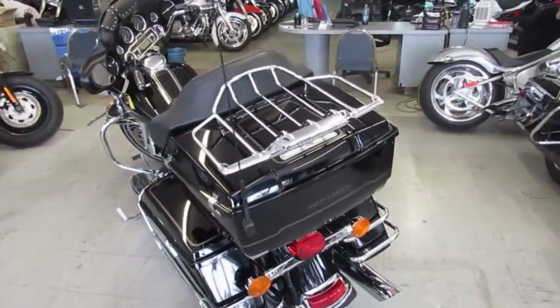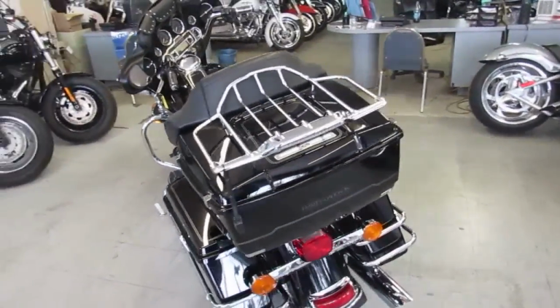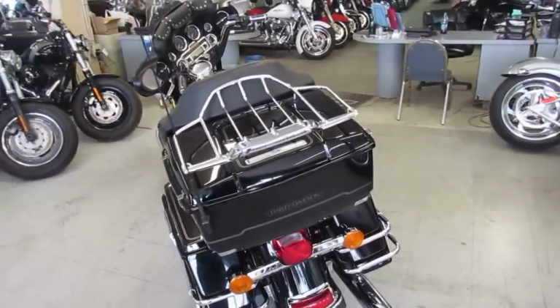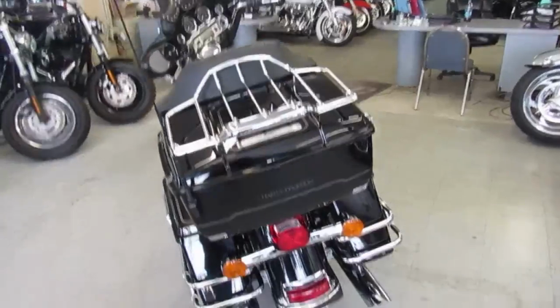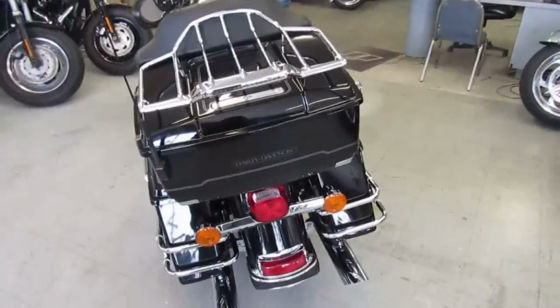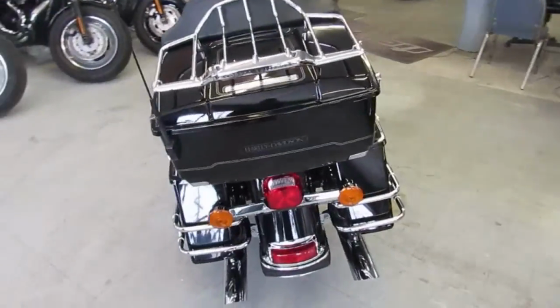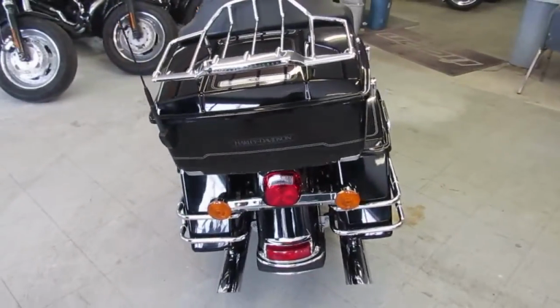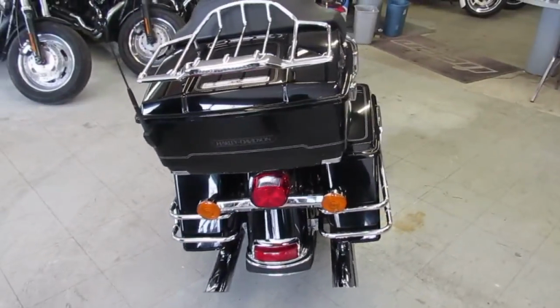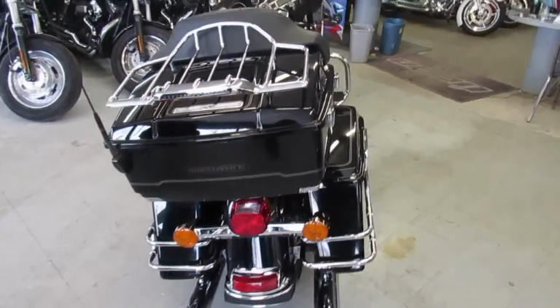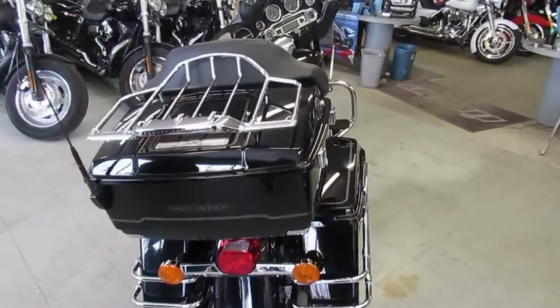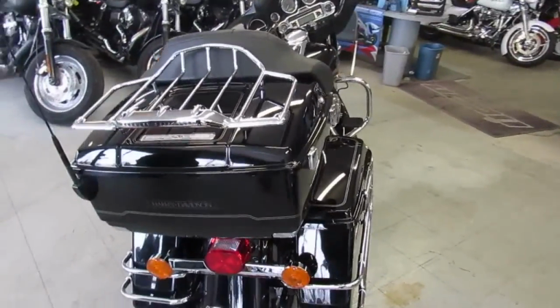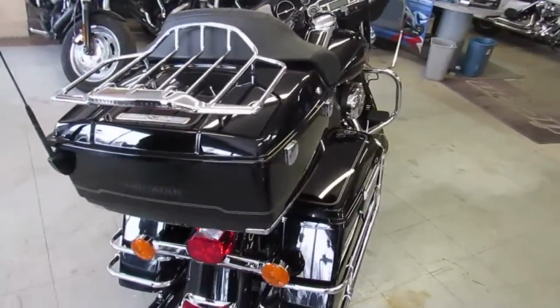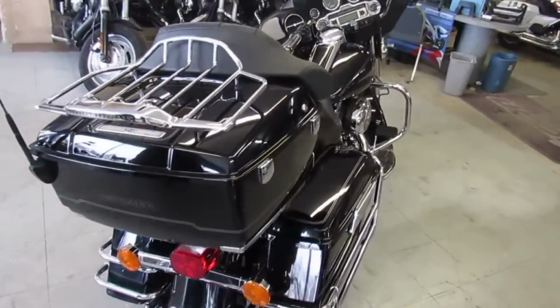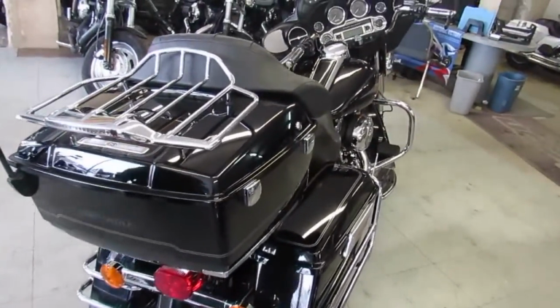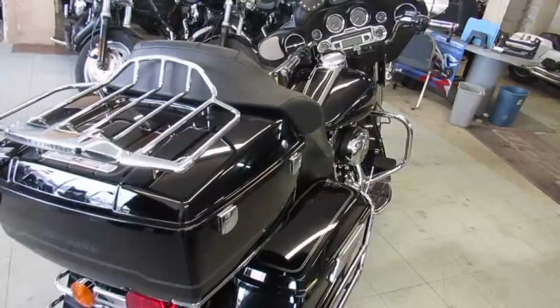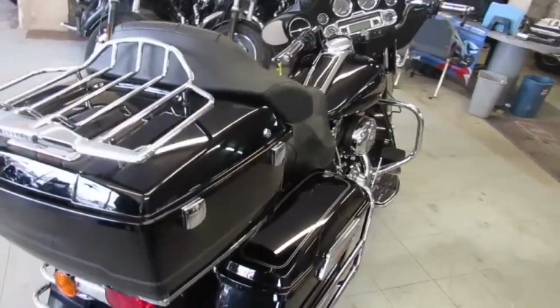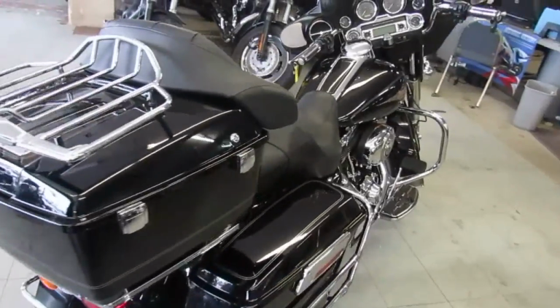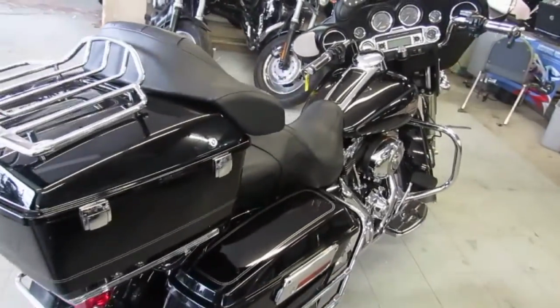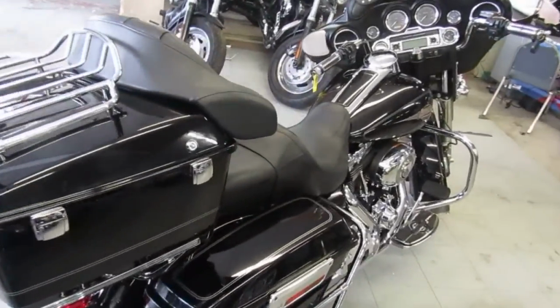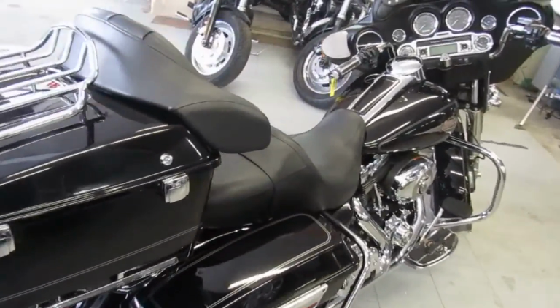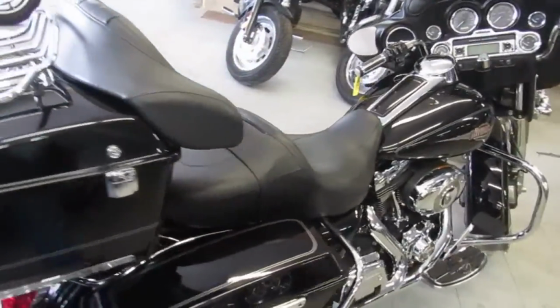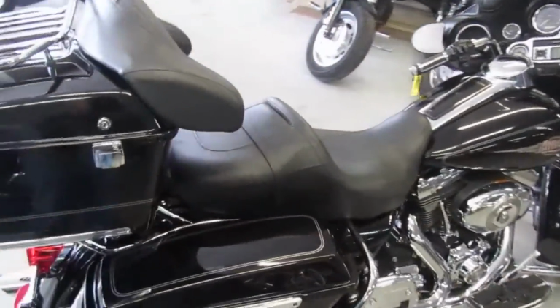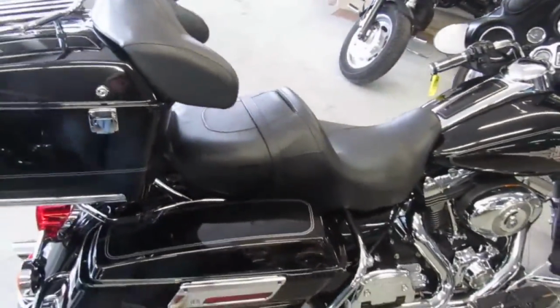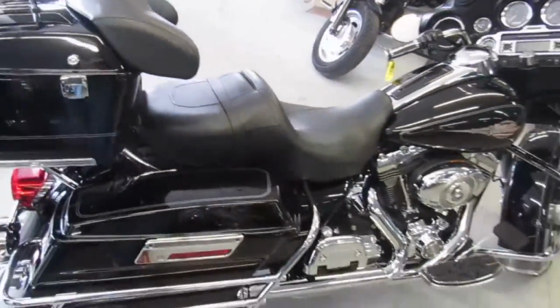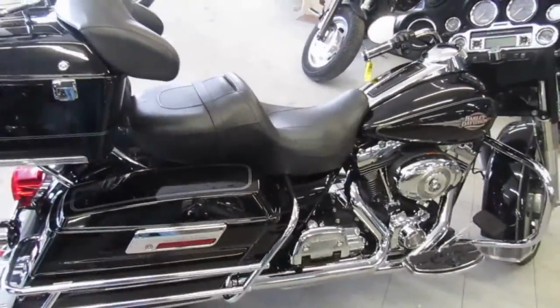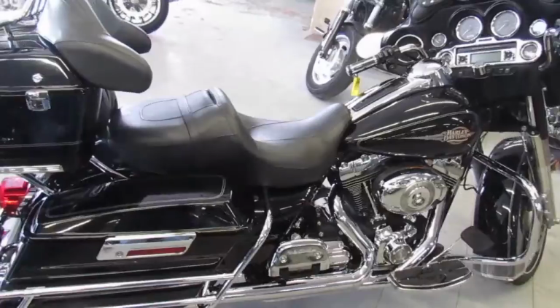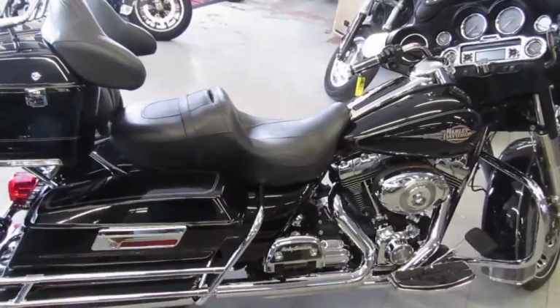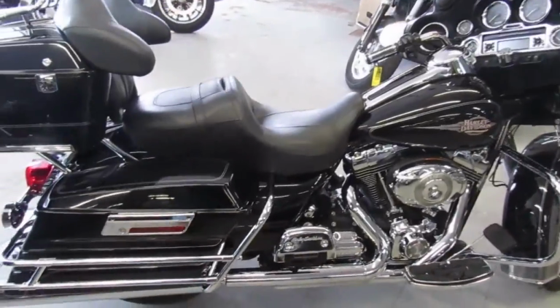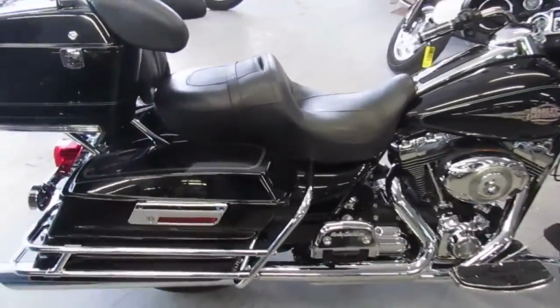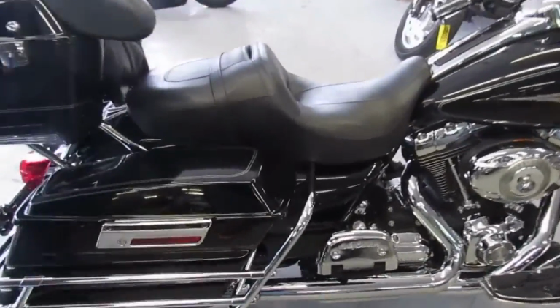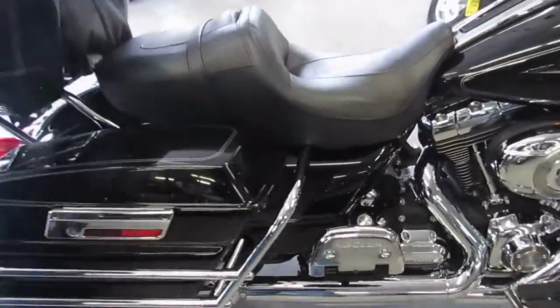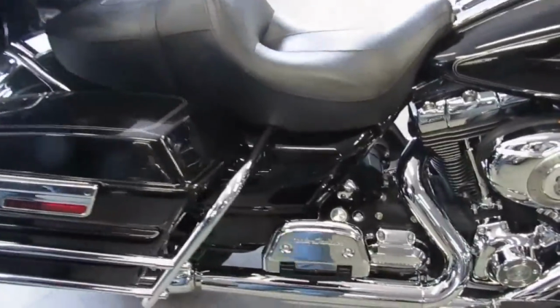Today I'm going to show you the Harley ElectroGlide Classic for sale with only 23,111 miles. It's a one-owner, all-stock ElectroGlide in Vivid Black. No modifications — runs strong, needs nothing guys. Only 23,000 miles.